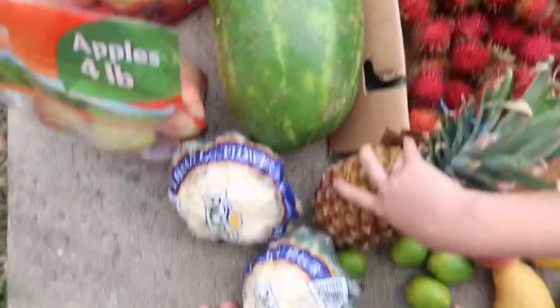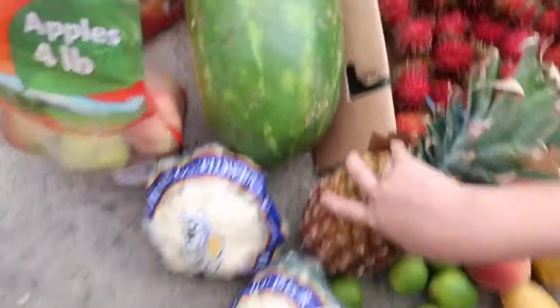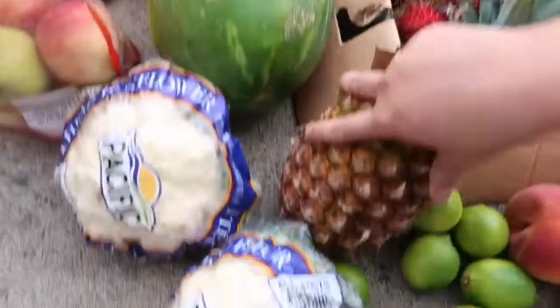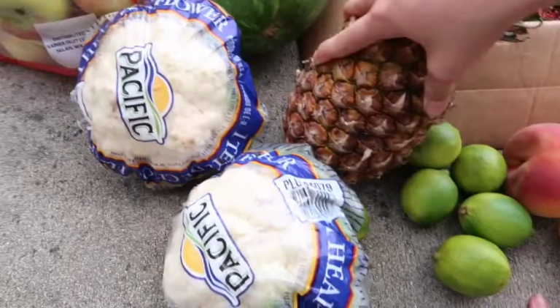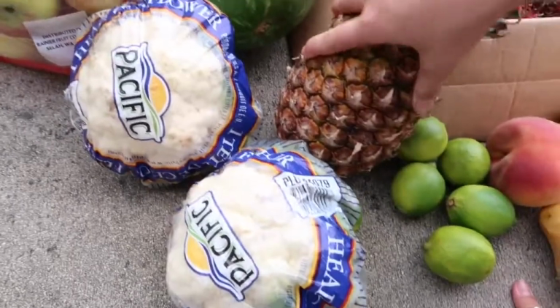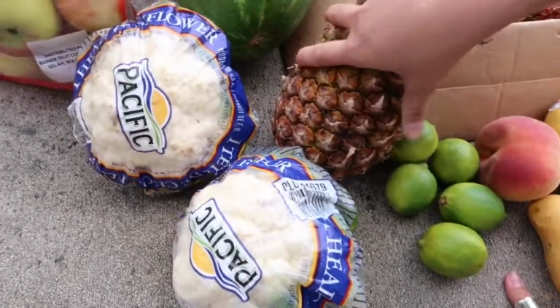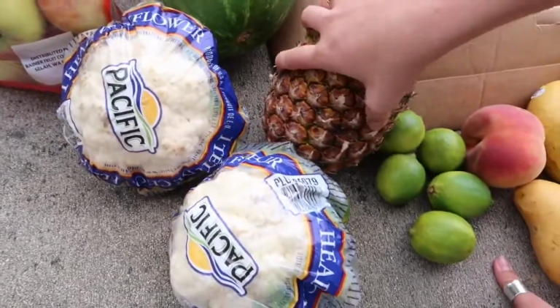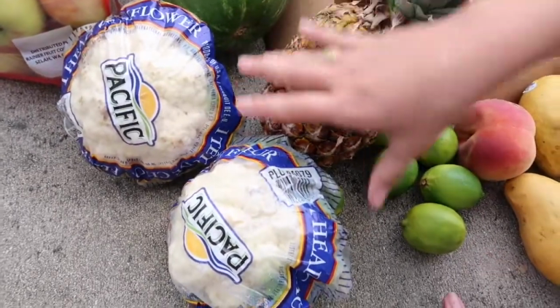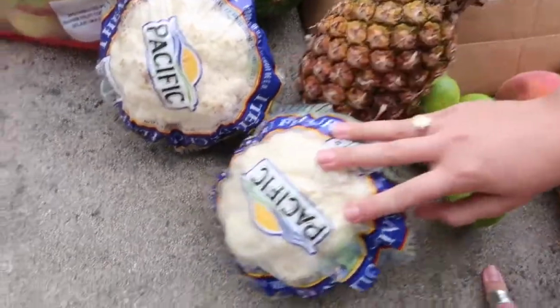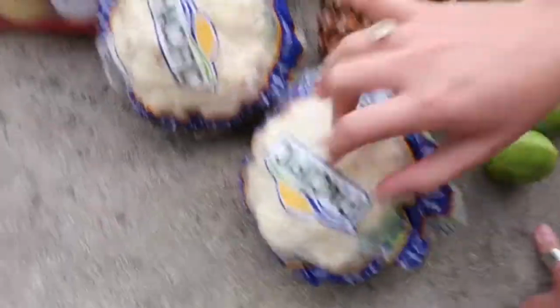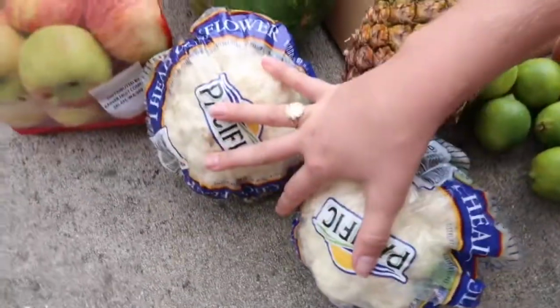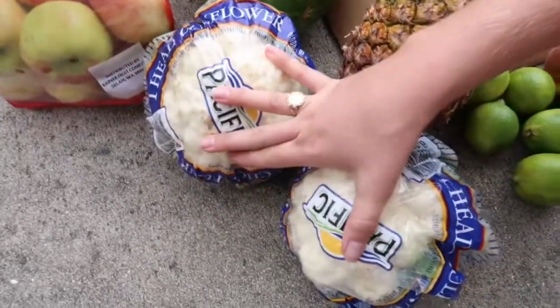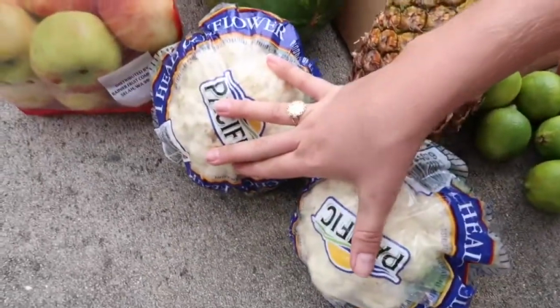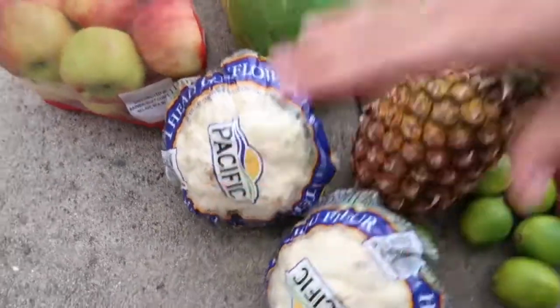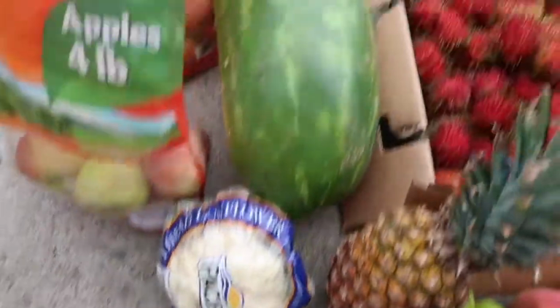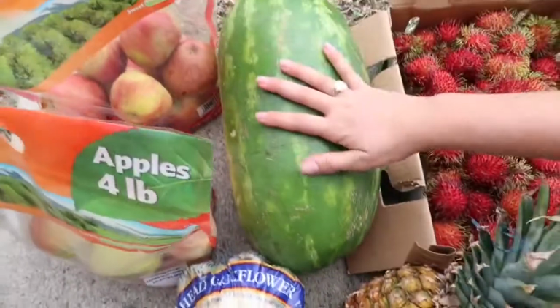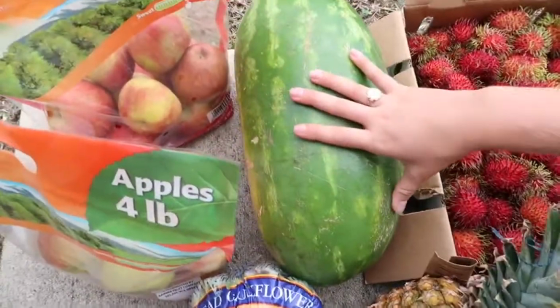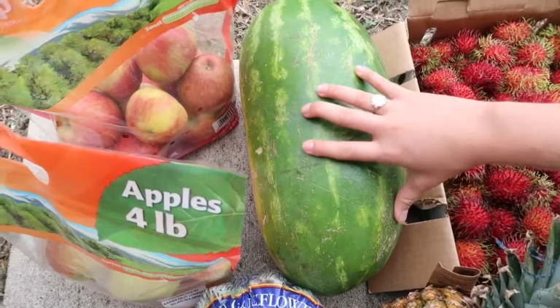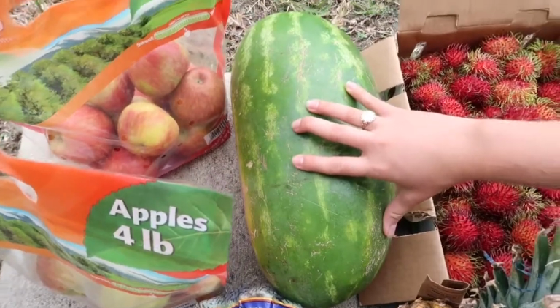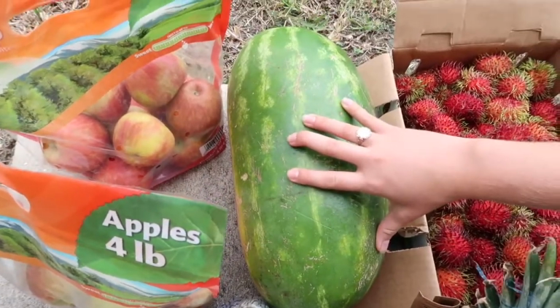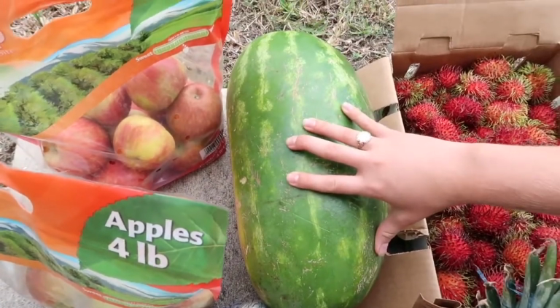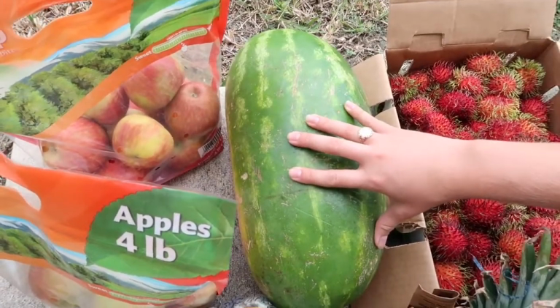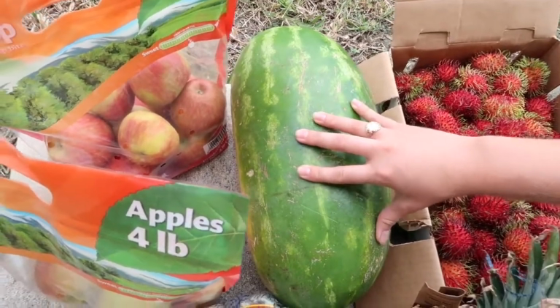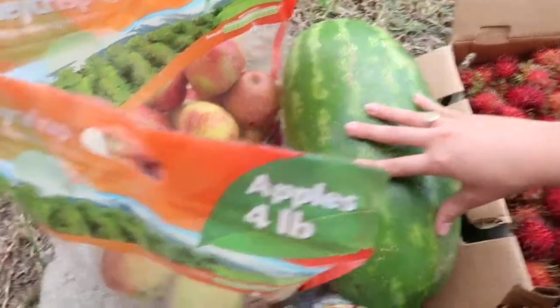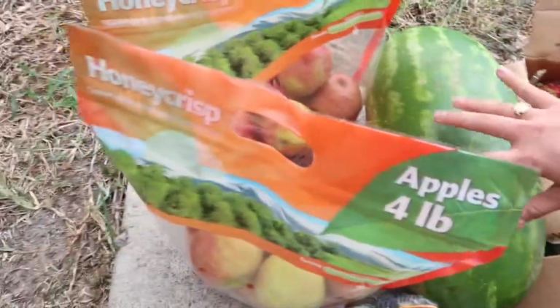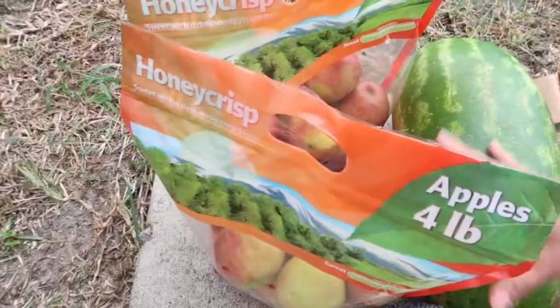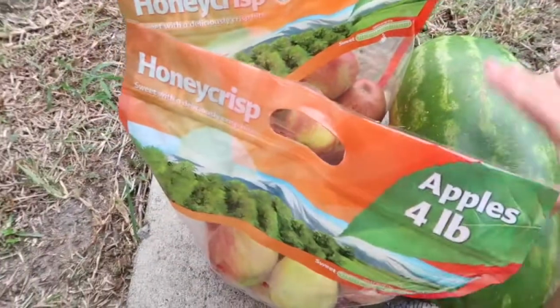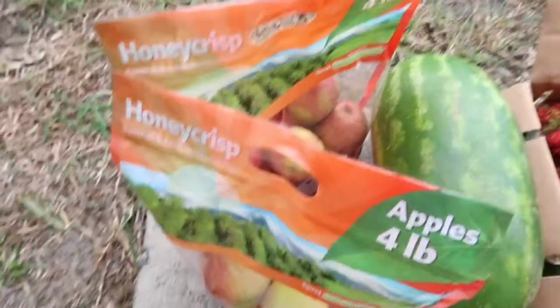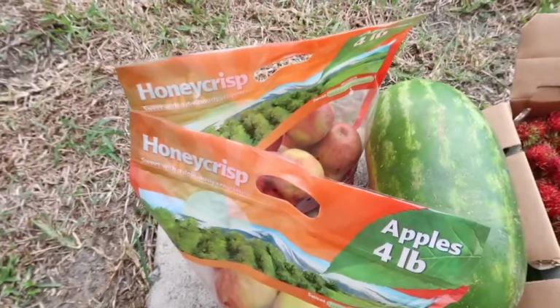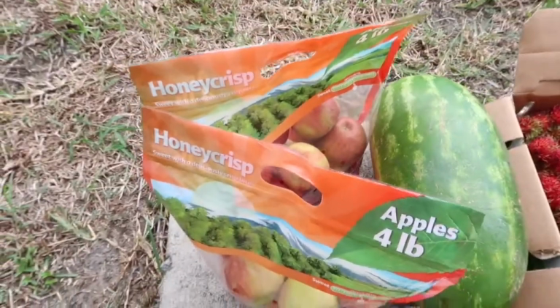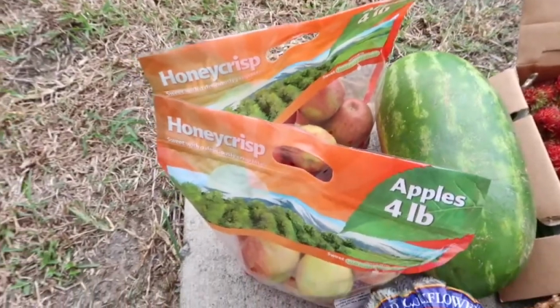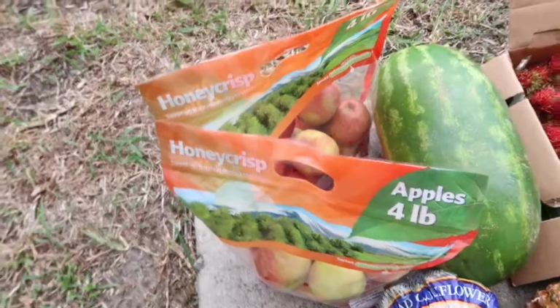A pineapple — it's cute, it's ripe. Two things of cauliflower. One watermelon. And then two pound bags of apples.